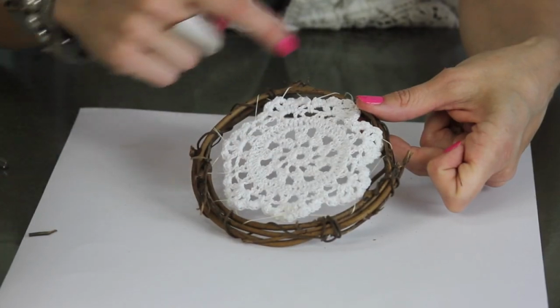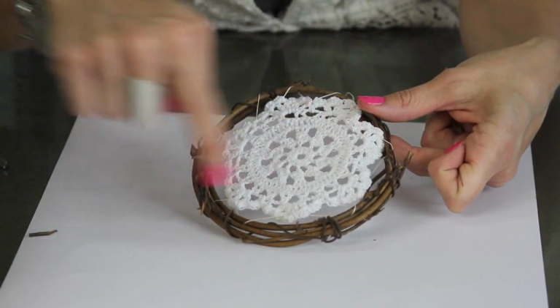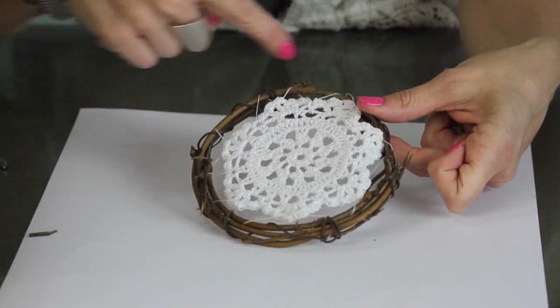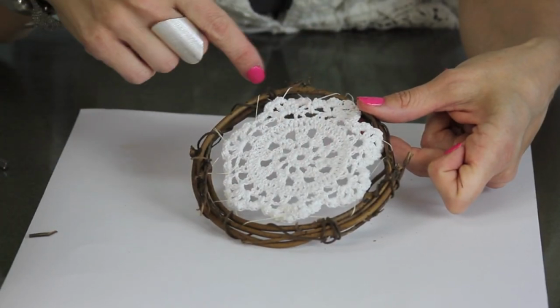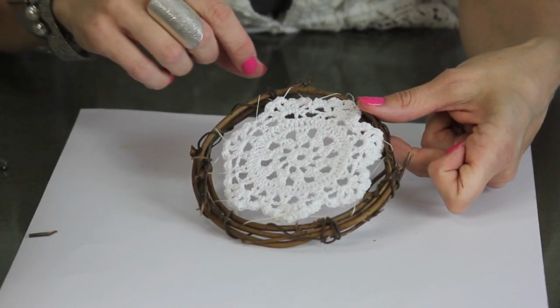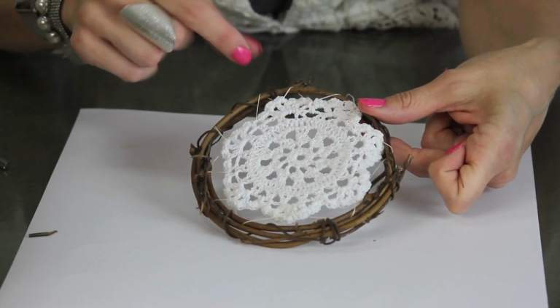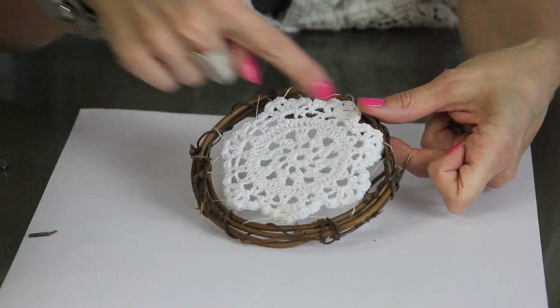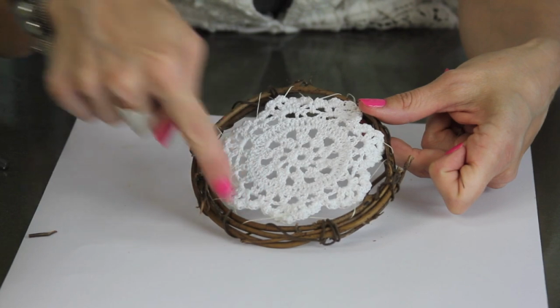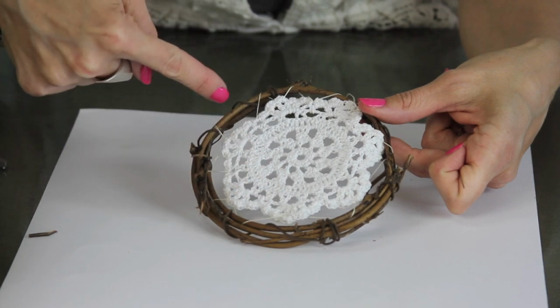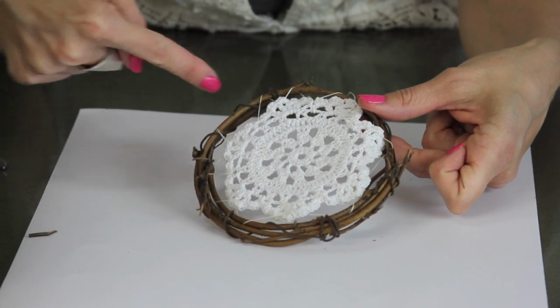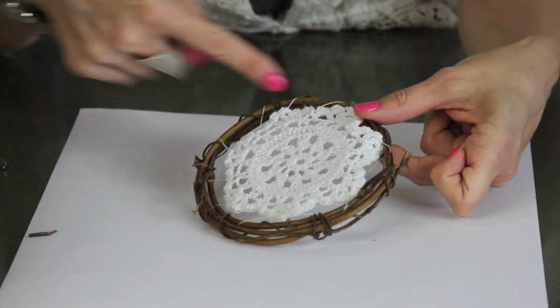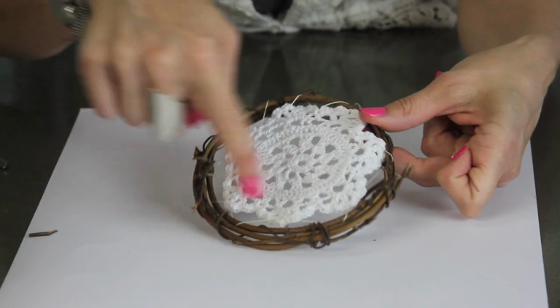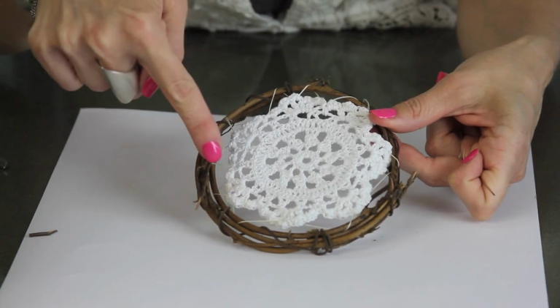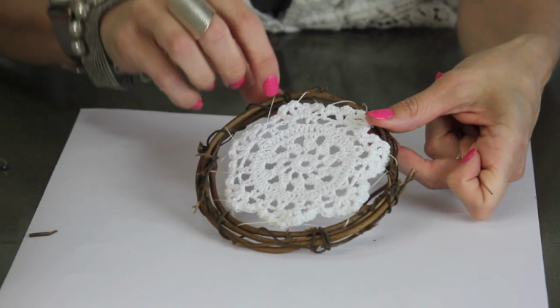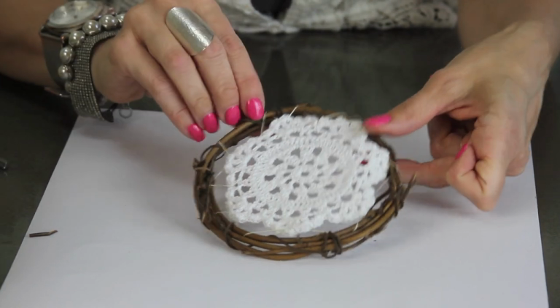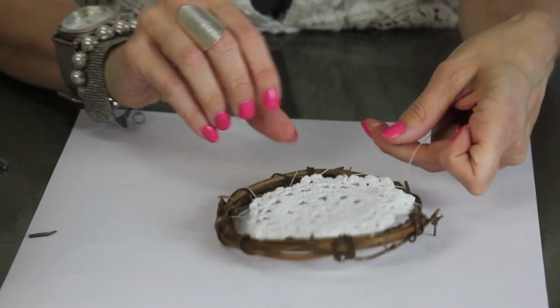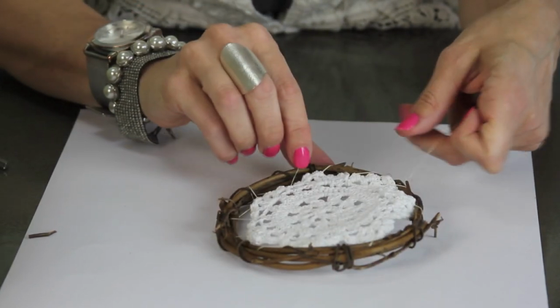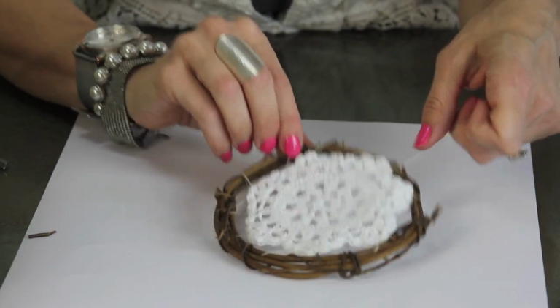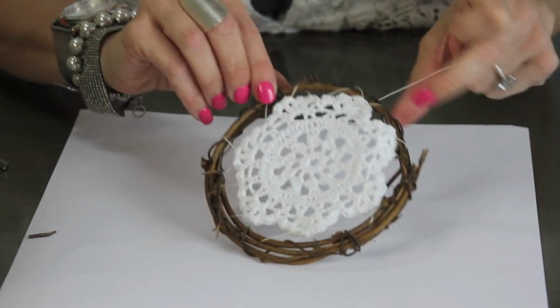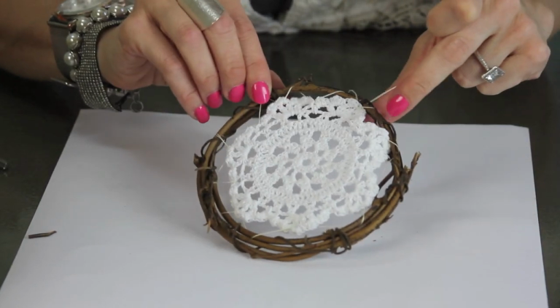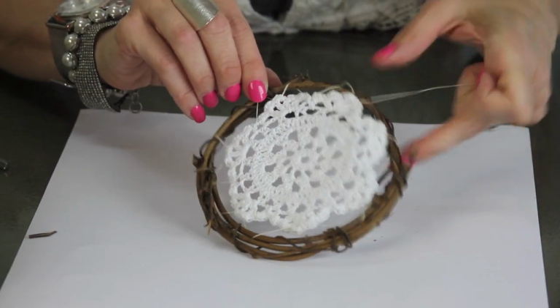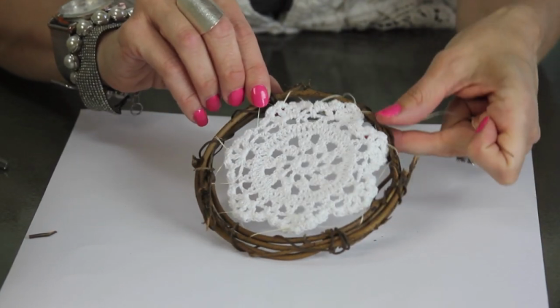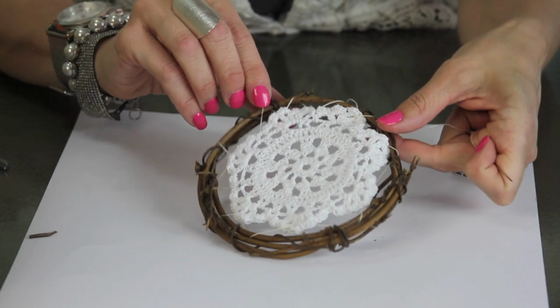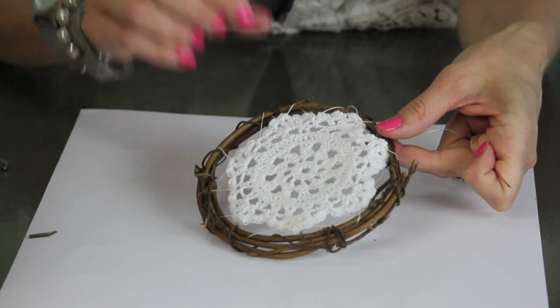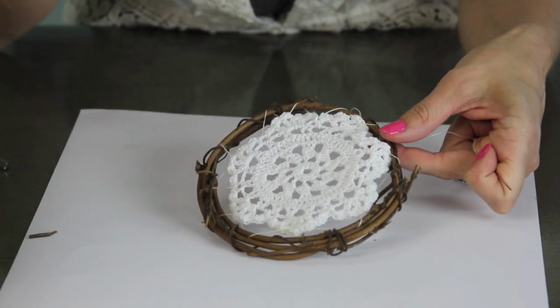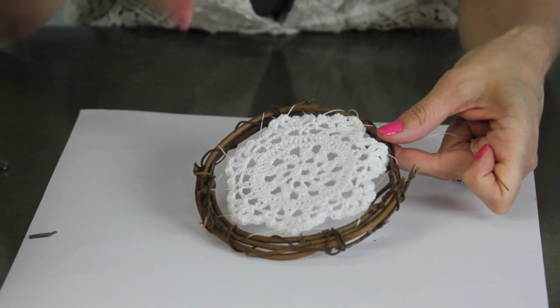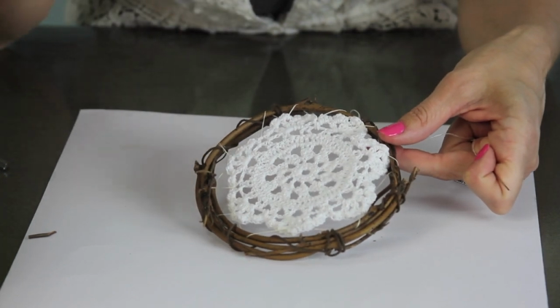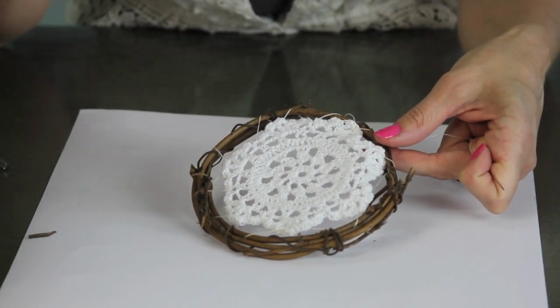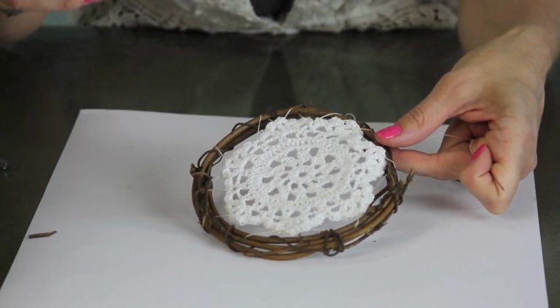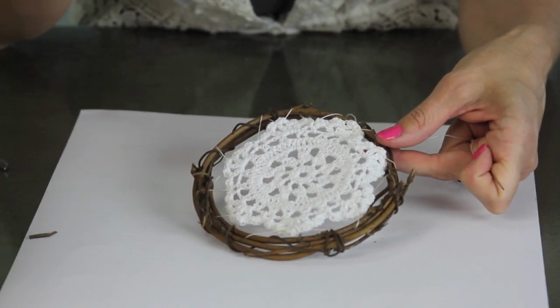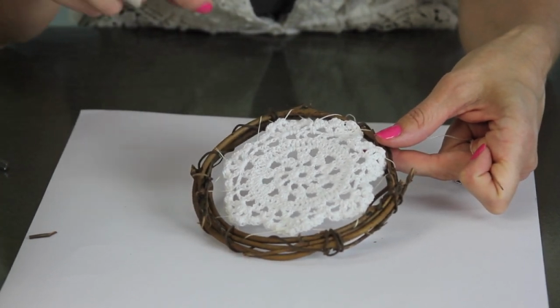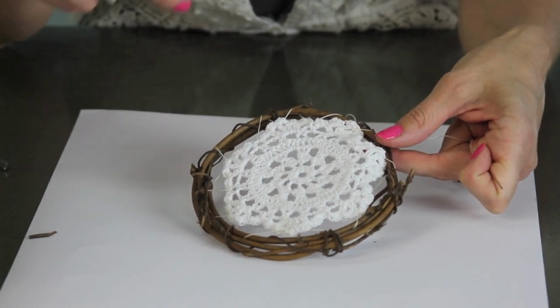After you've stitched all the way around you can see that it's loose like this, so now what I'm going to do is just go through and pull the string until it's all nice and snug, and then tie it off.